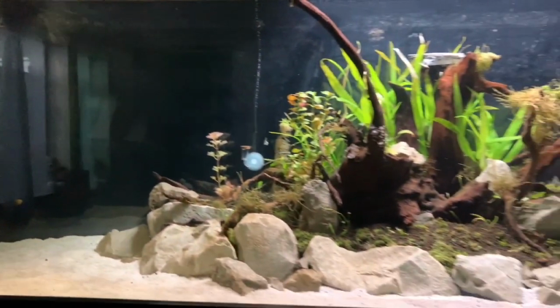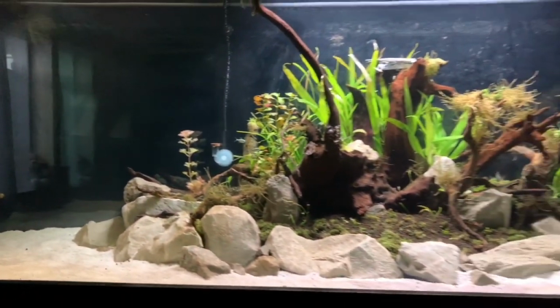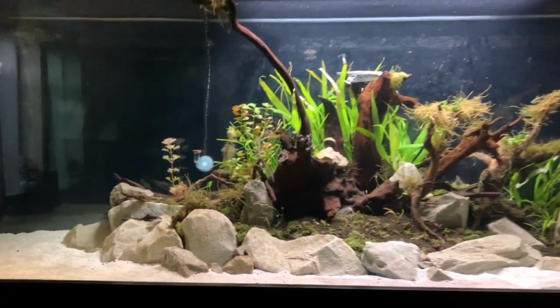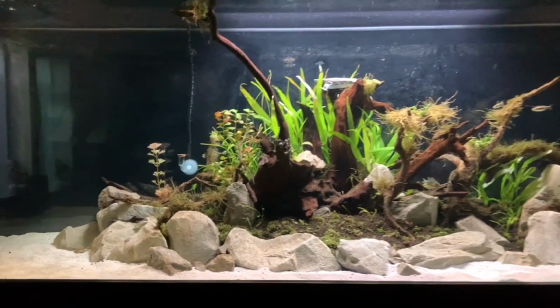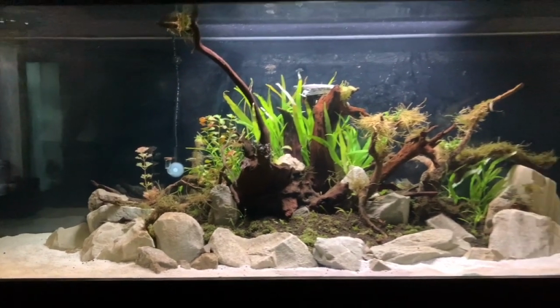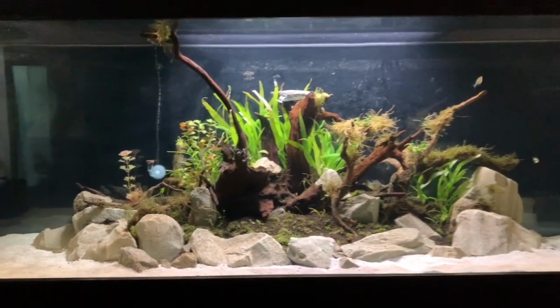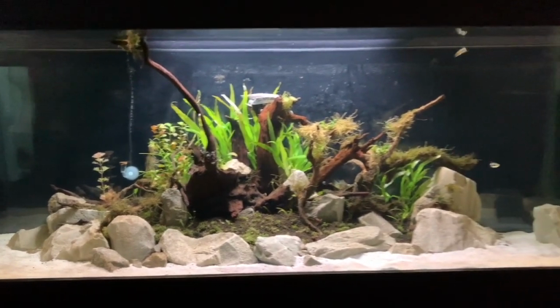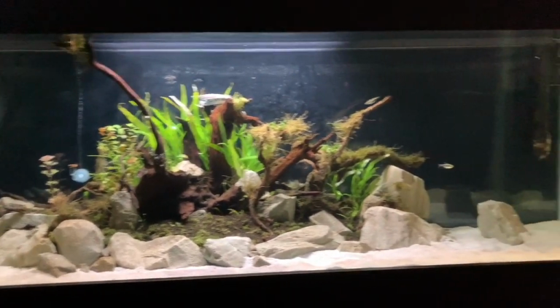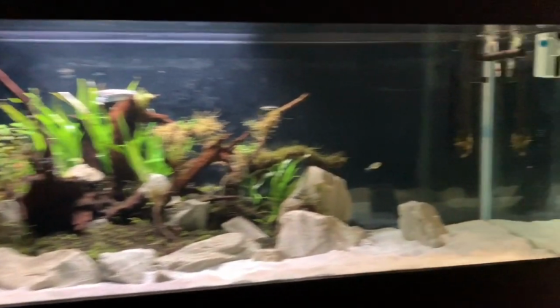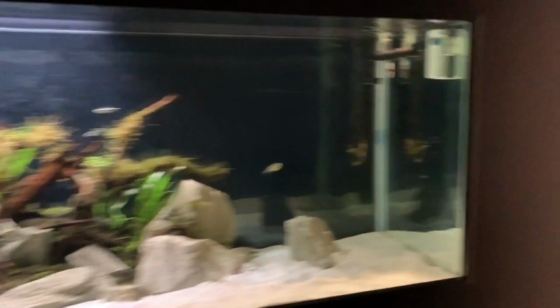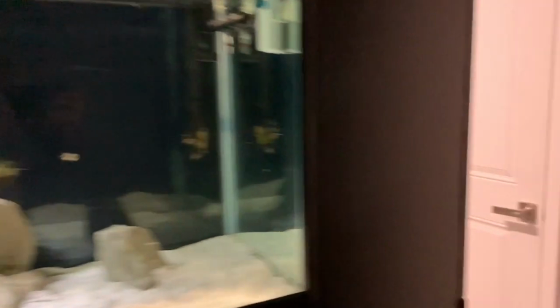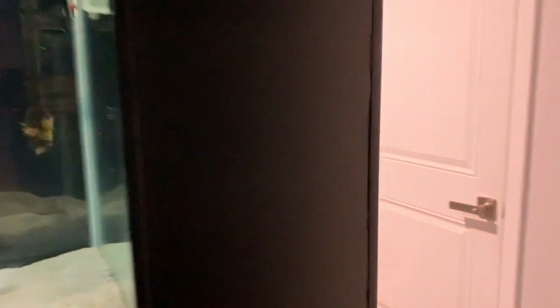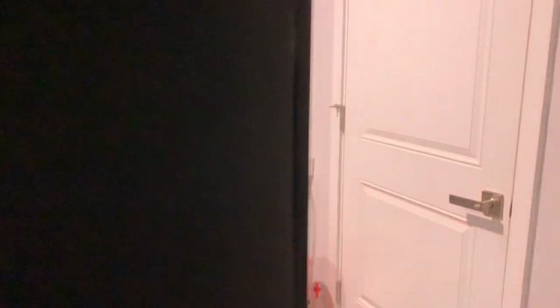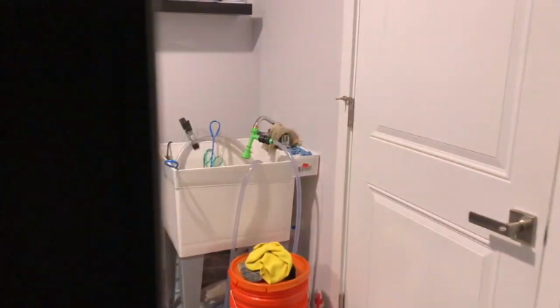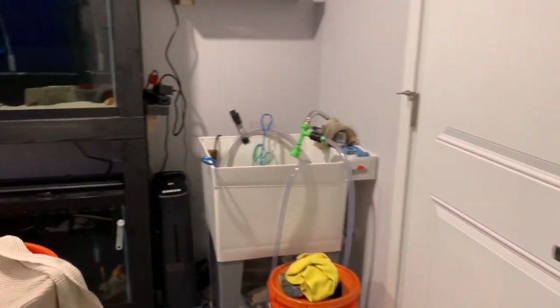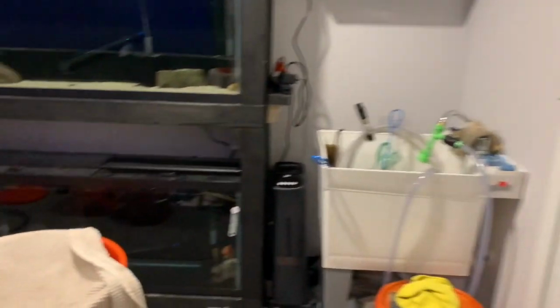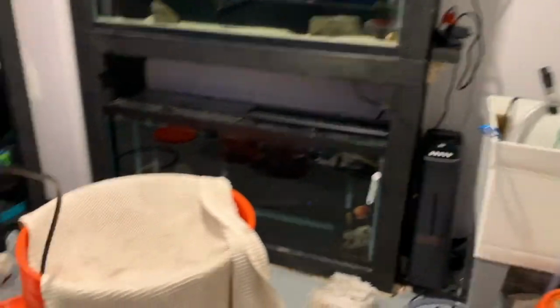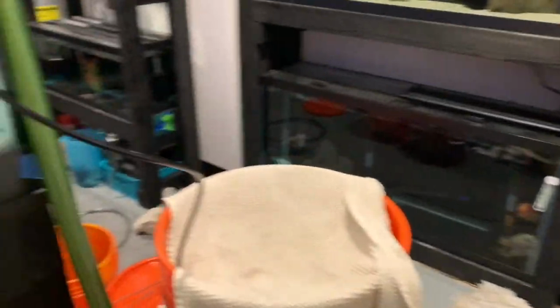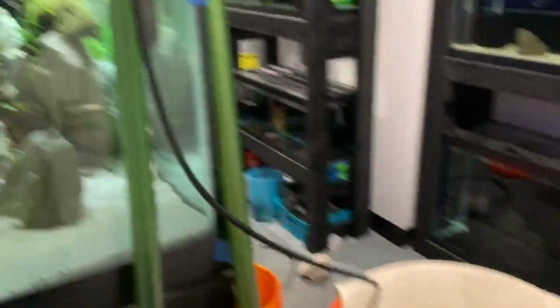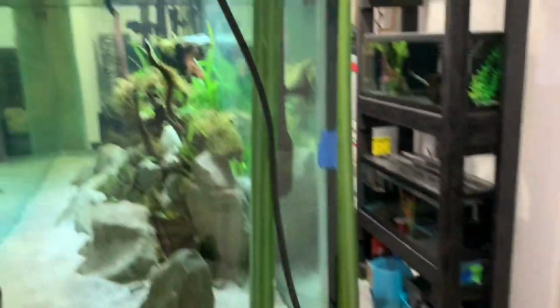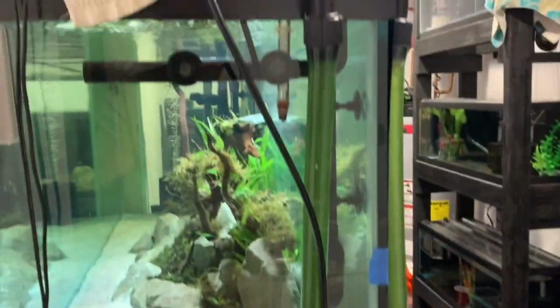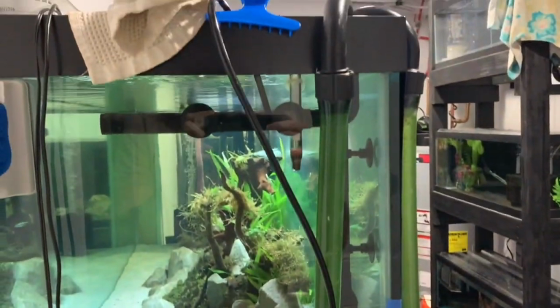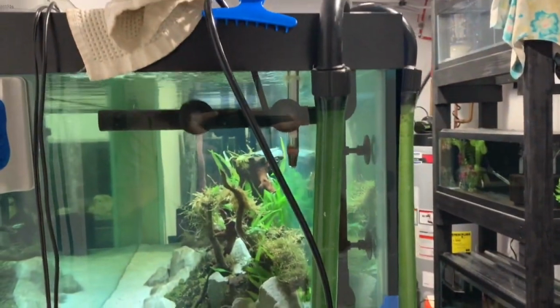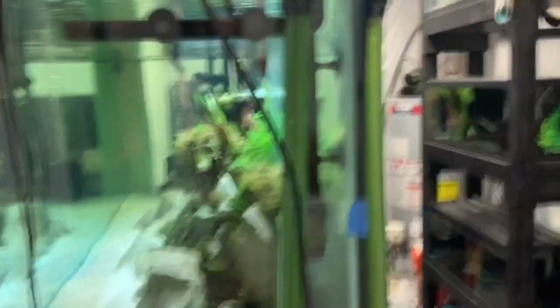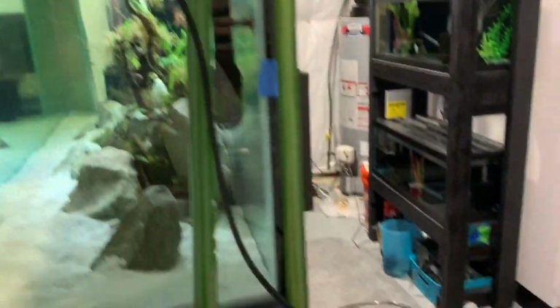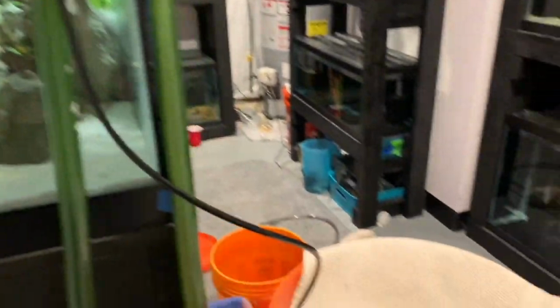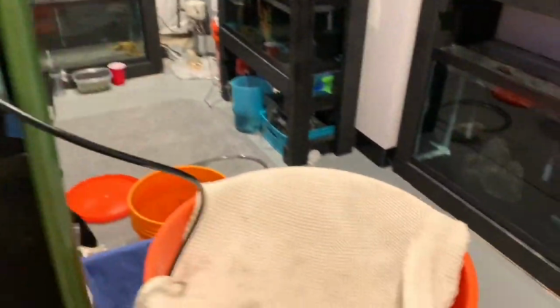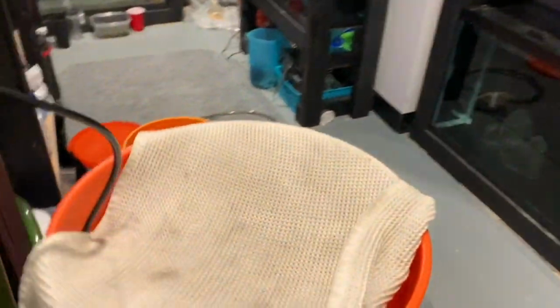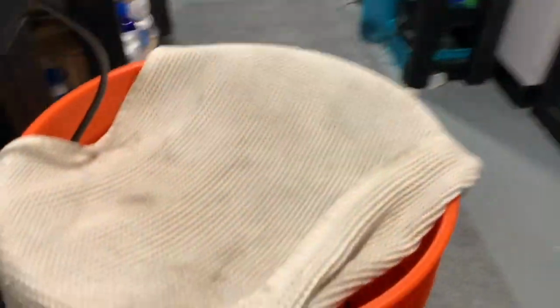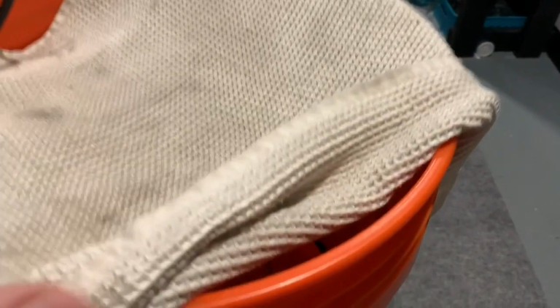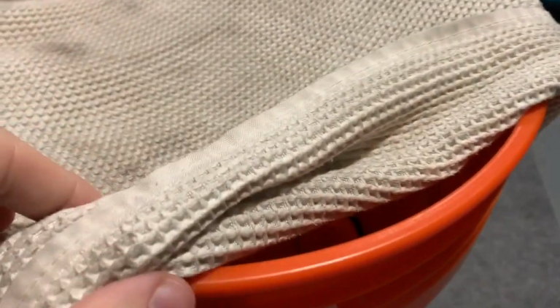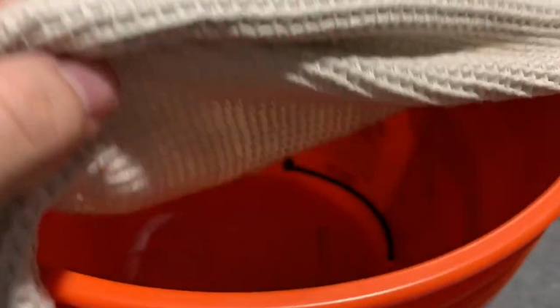Plants seem to be growing good. We've got CO2 hooked in — although it's a tiny little bottle of CO2, so we're running at probably a bubble every second.